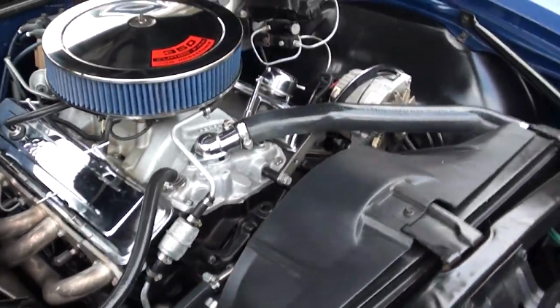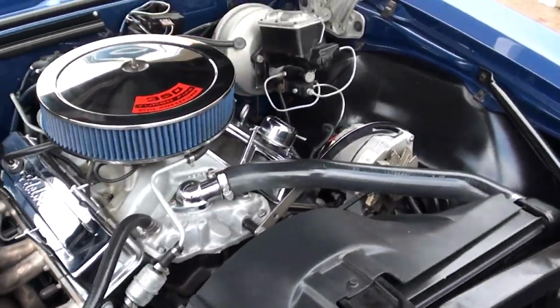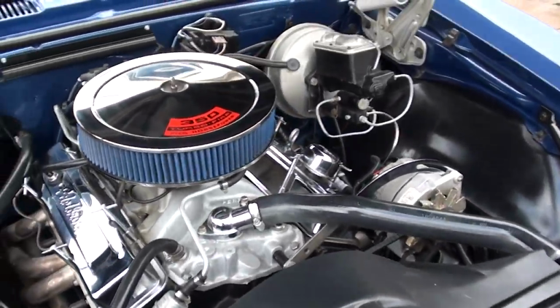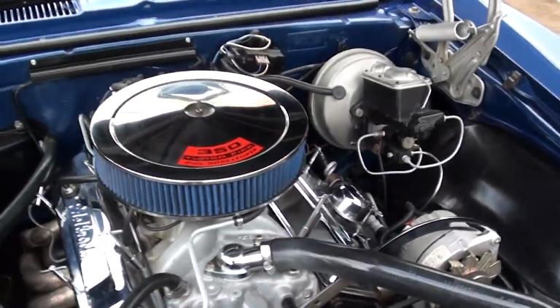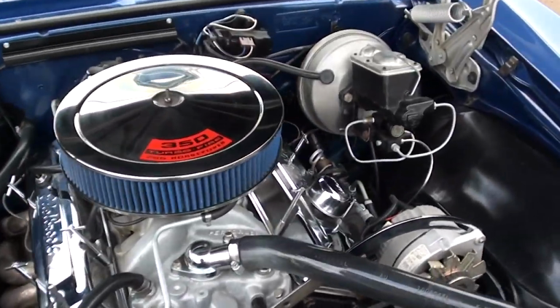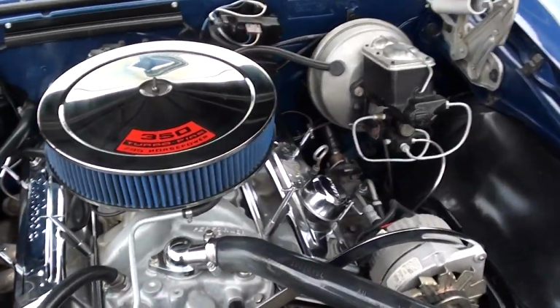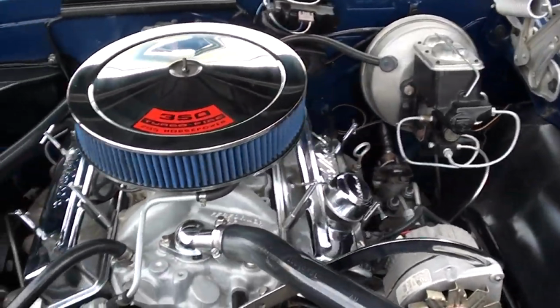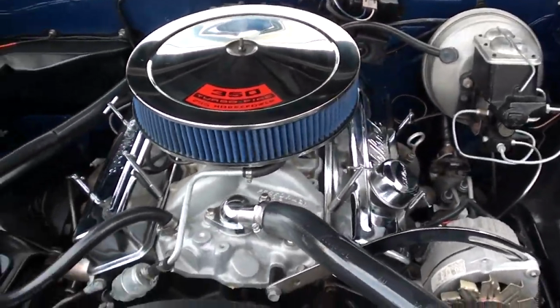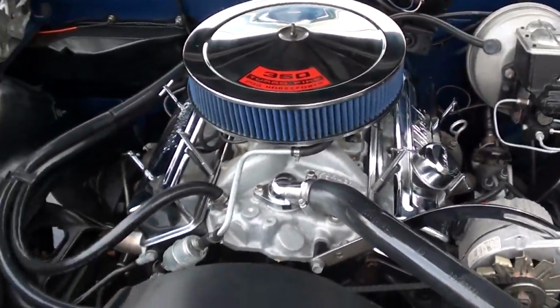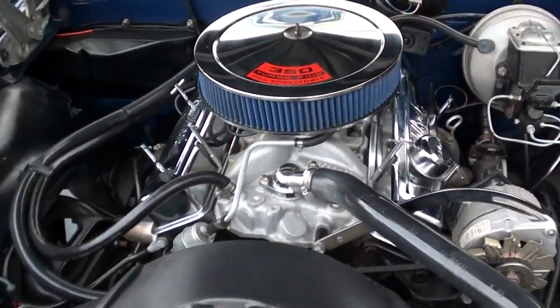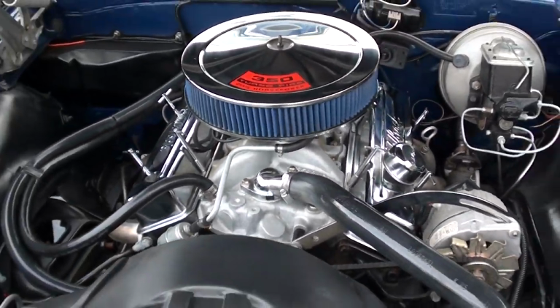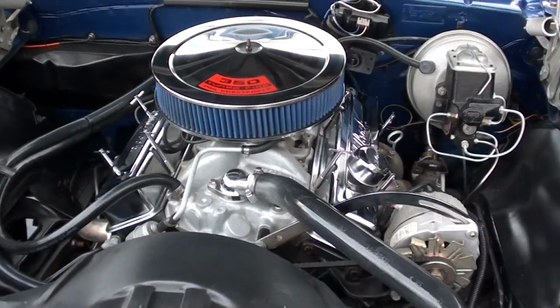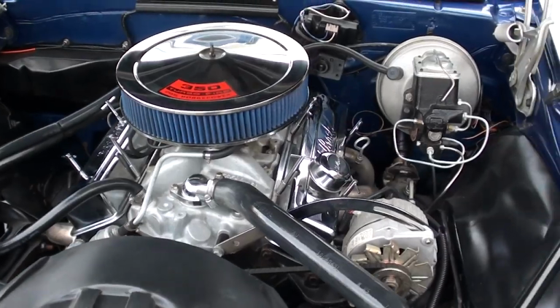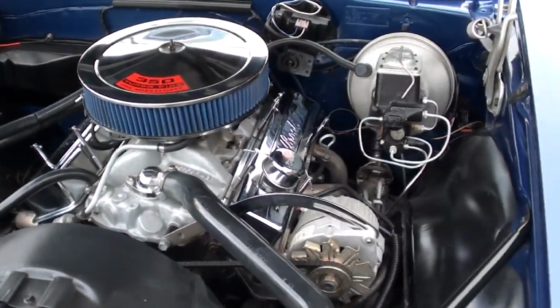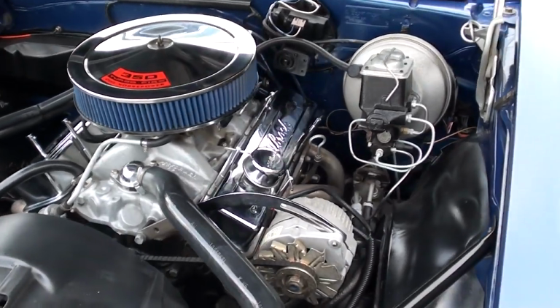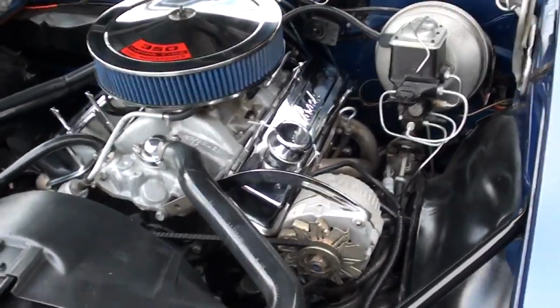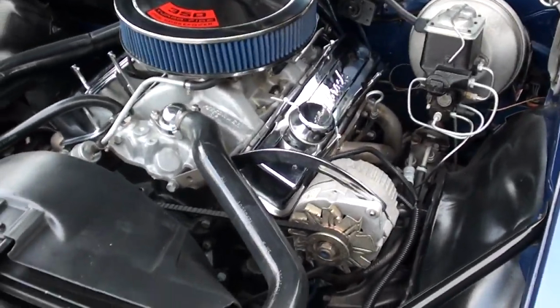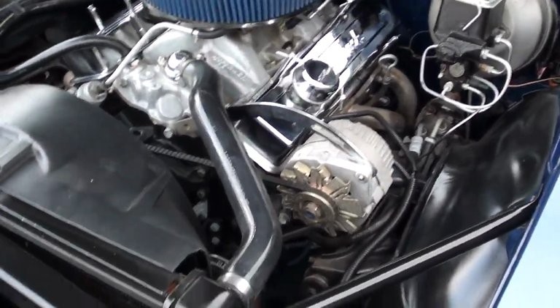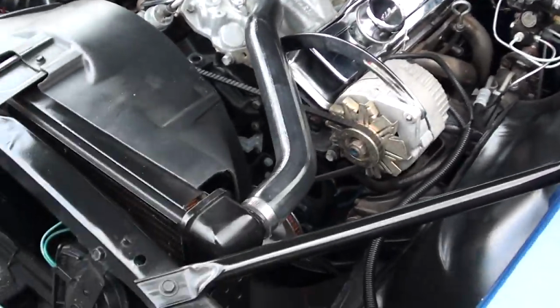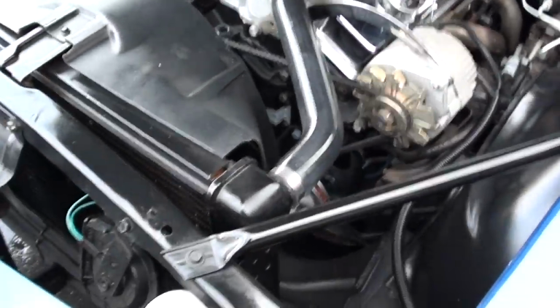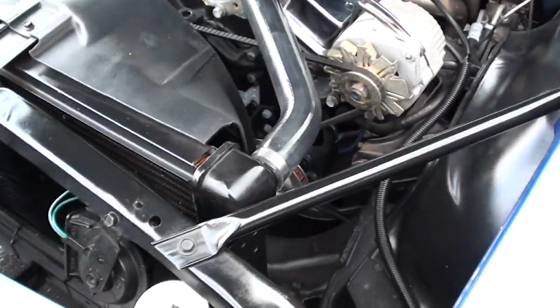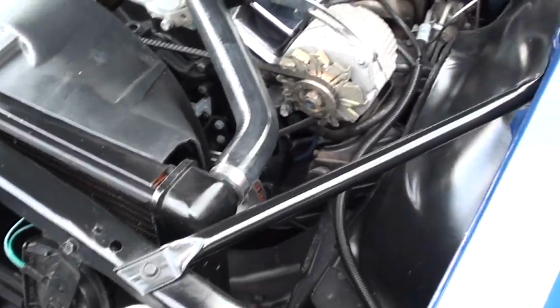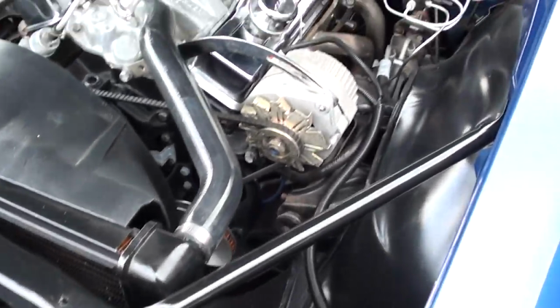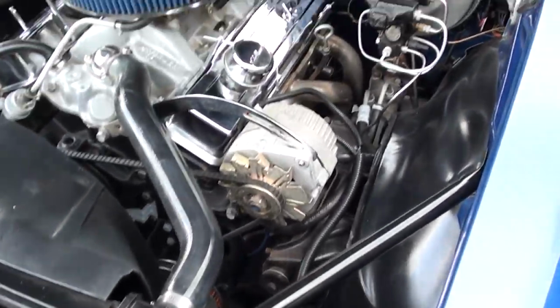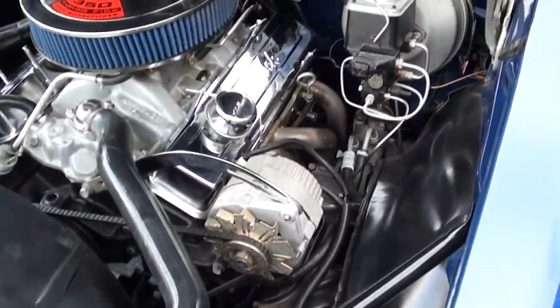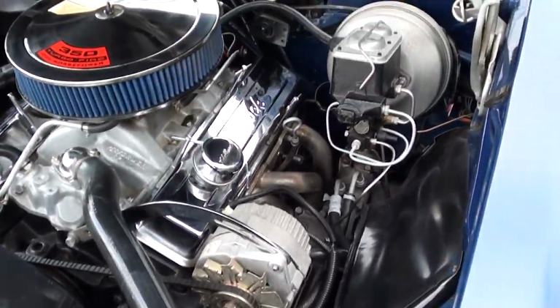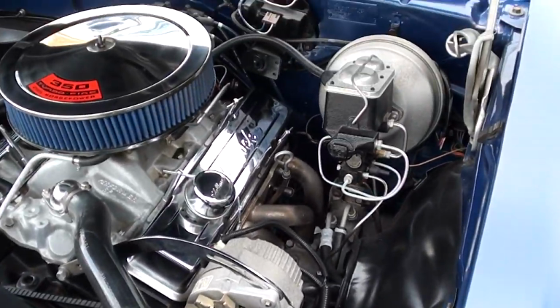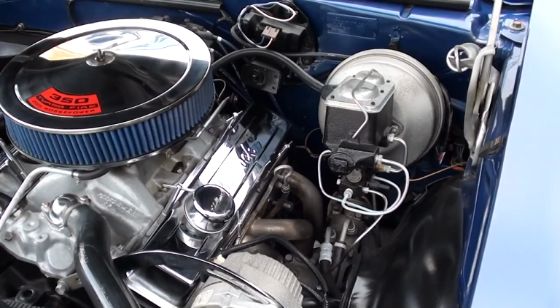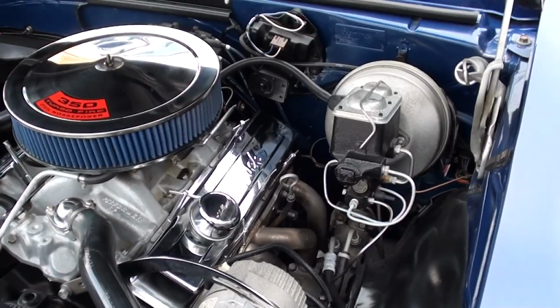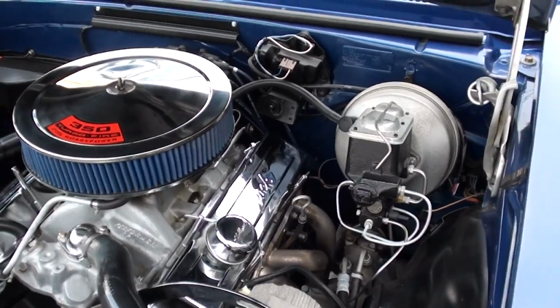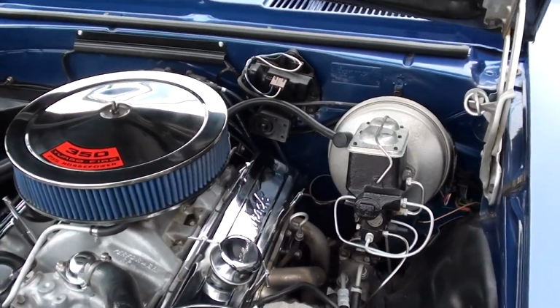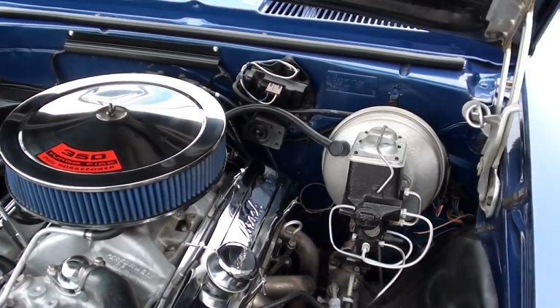Good running small block 350, Holley 4-barrel, Edelbrock Performer aluminum intake. Does have a set of headers, power steering, and power front disc brakes.